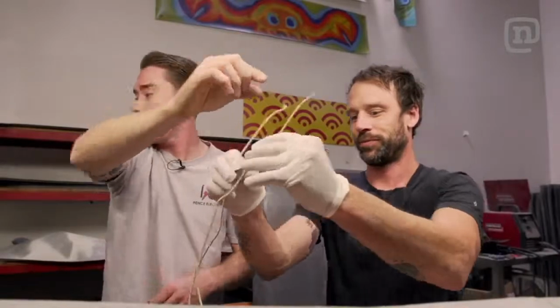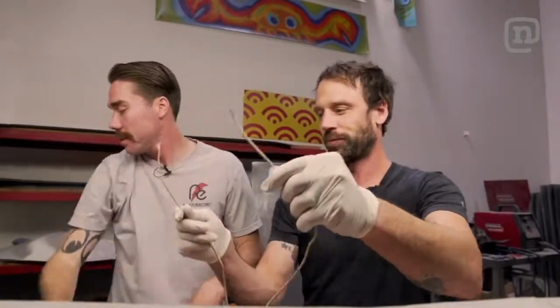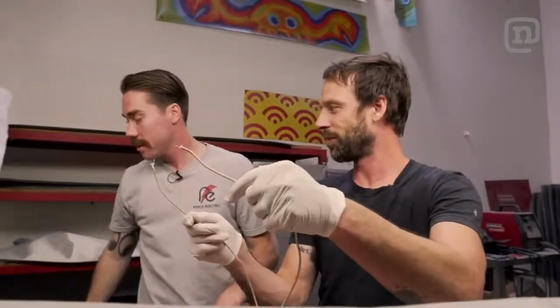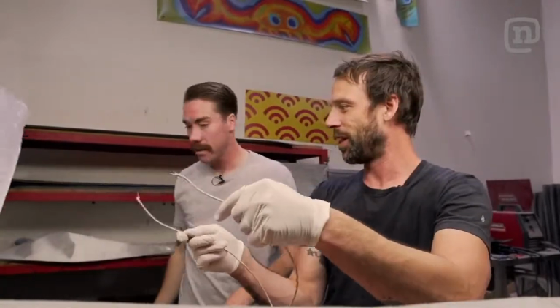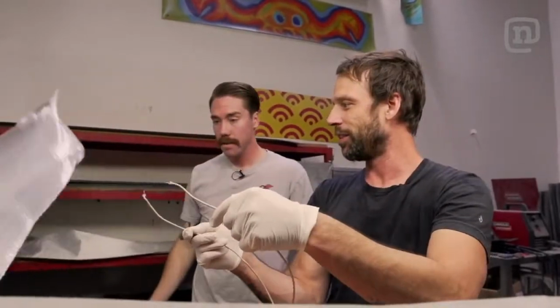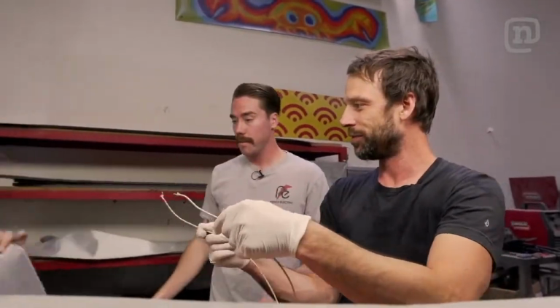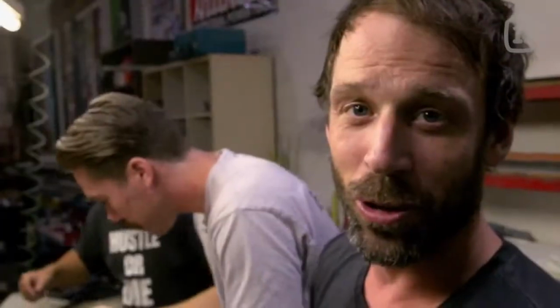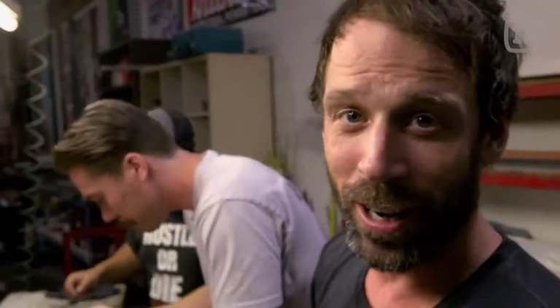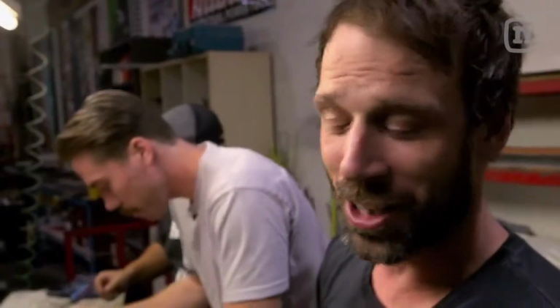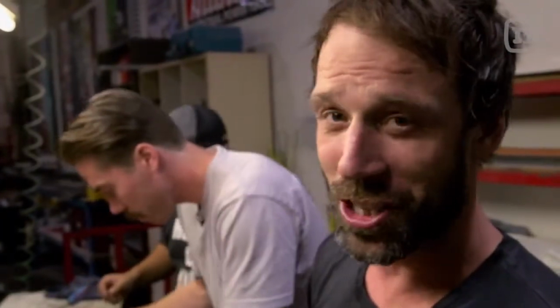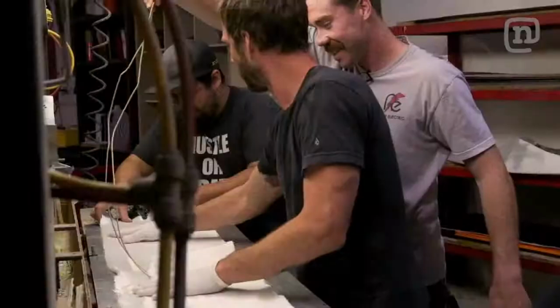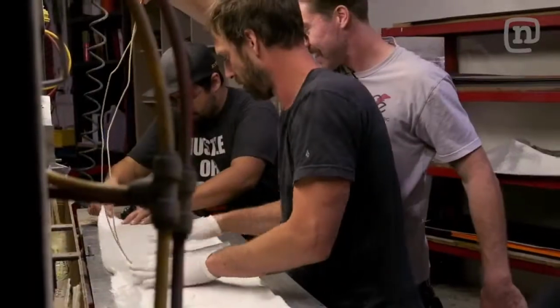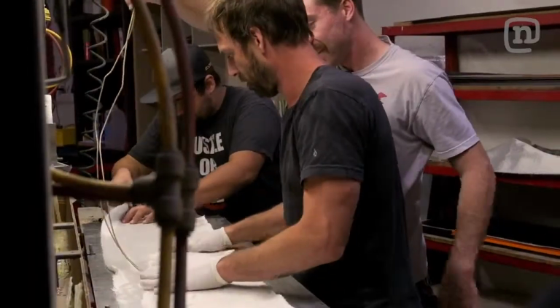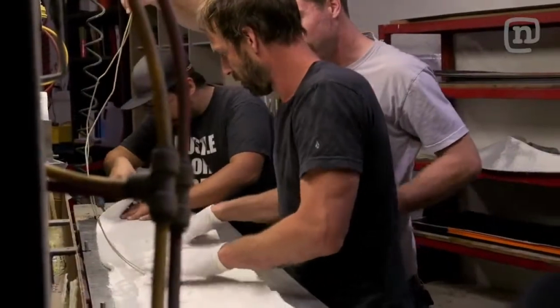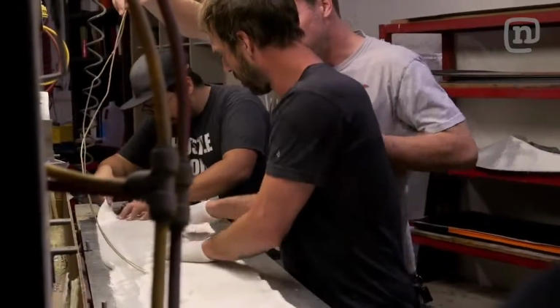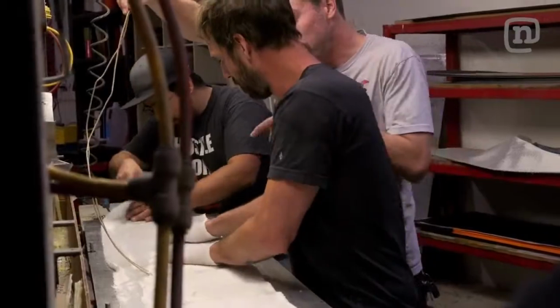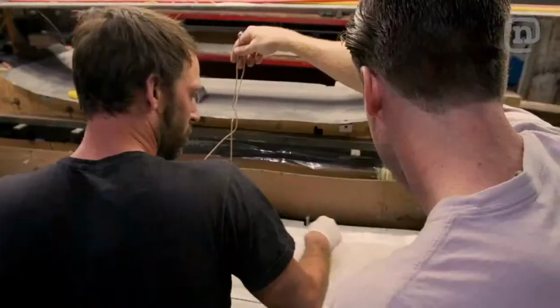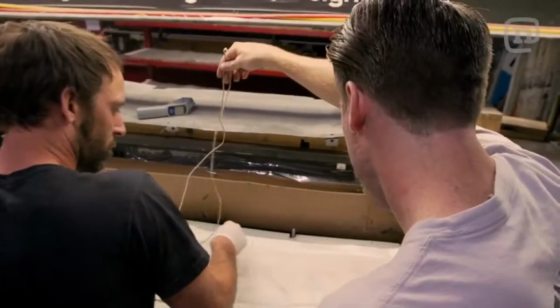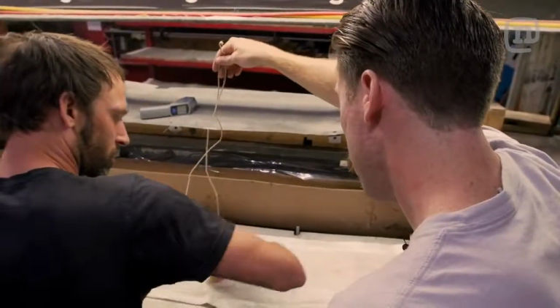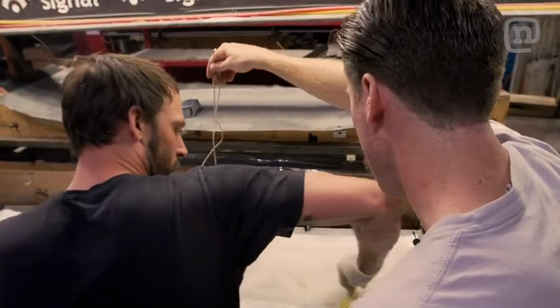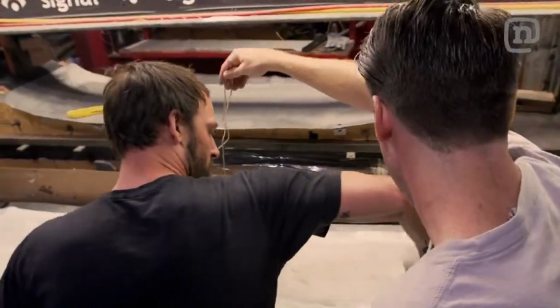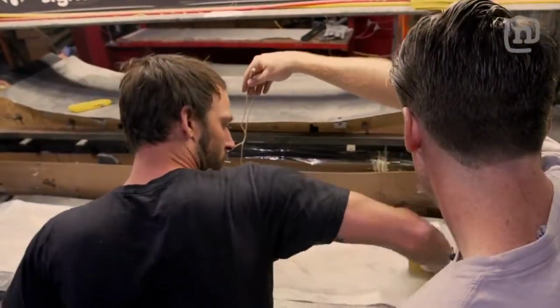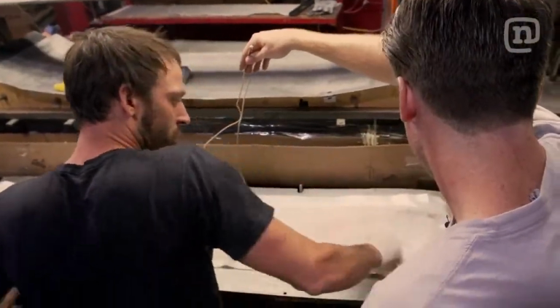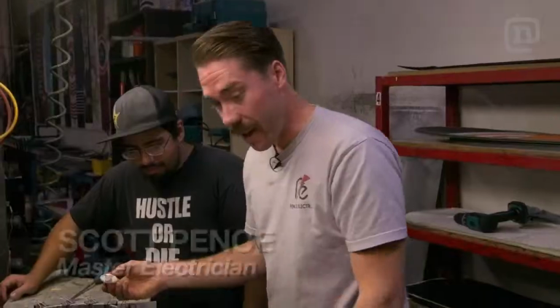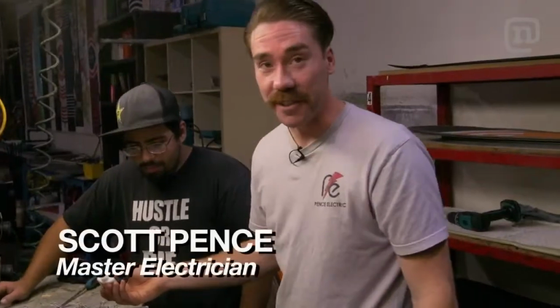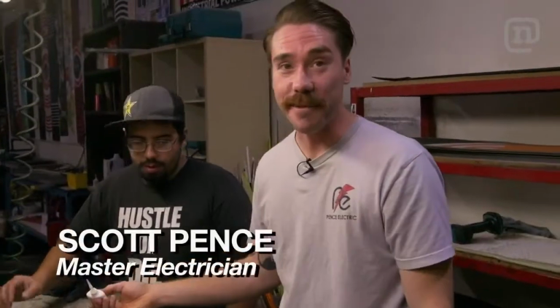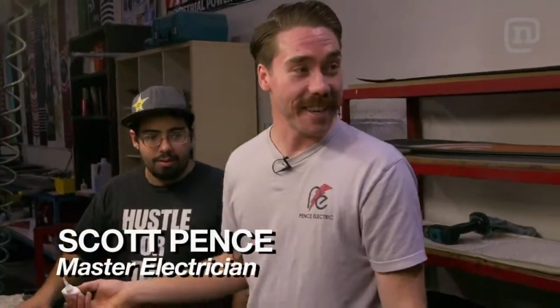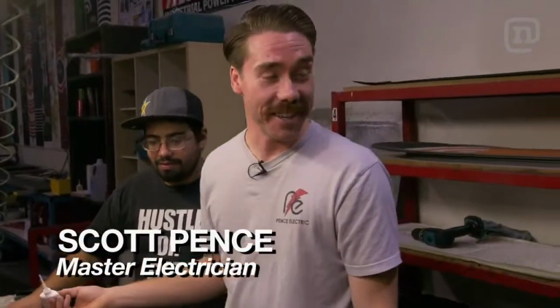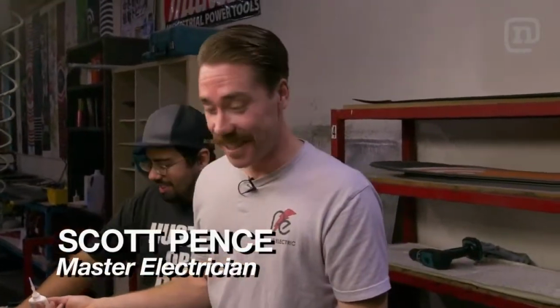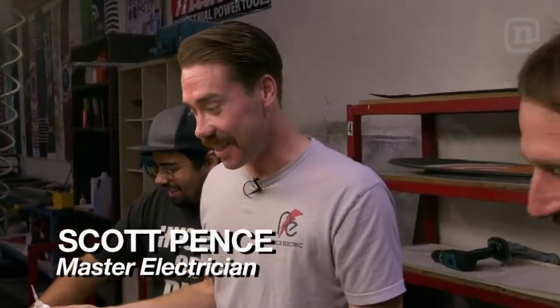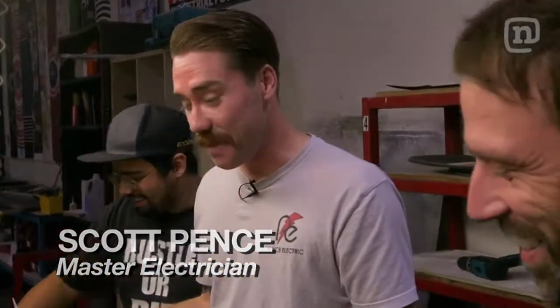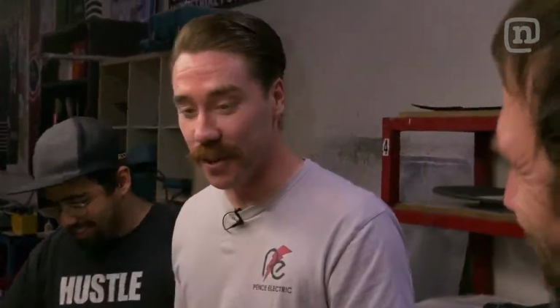What's cool about this is Scott — he's a snowboarder and an electrician — and we're melding two of his passions into one right now. I've never seen it before, so it's going to be cool.